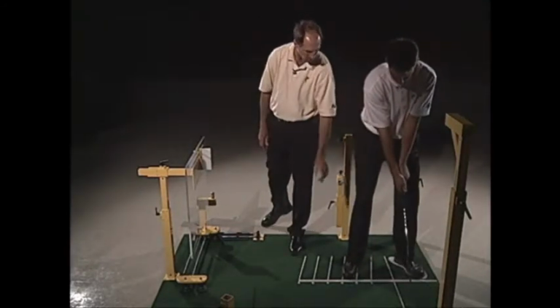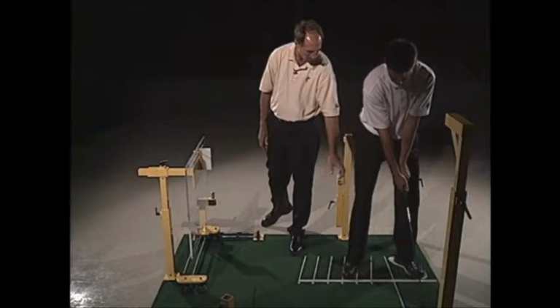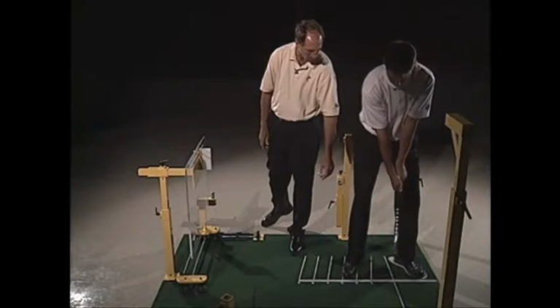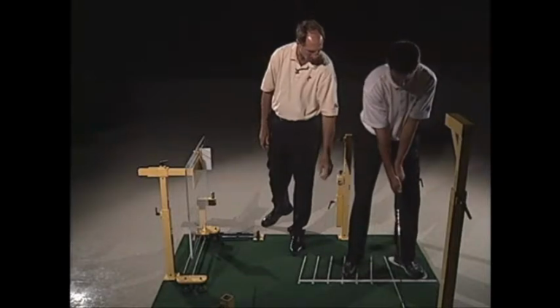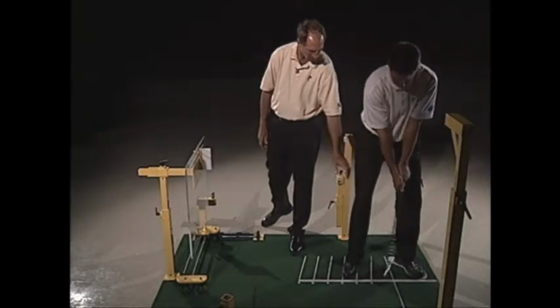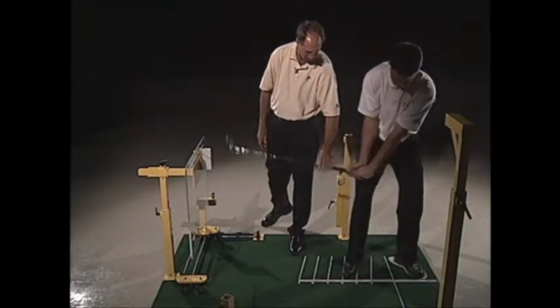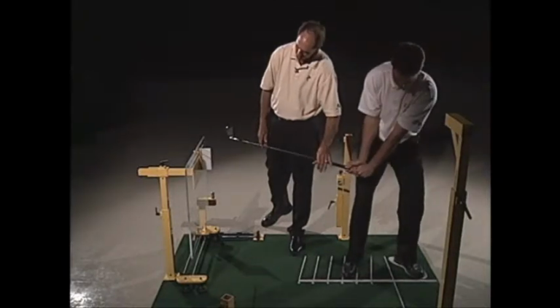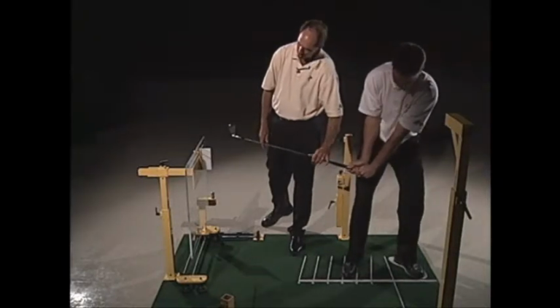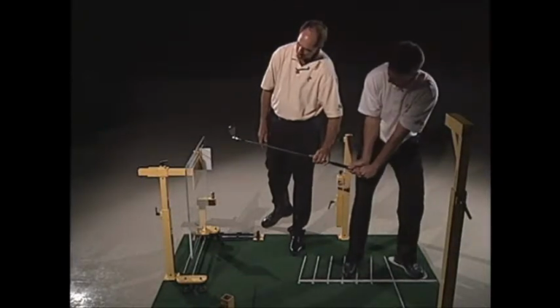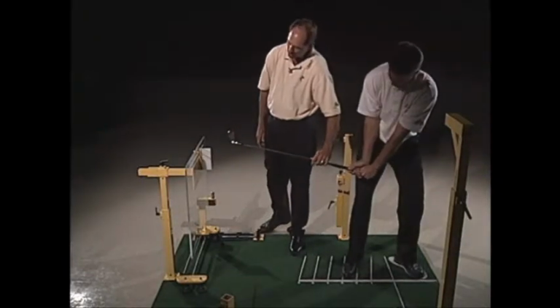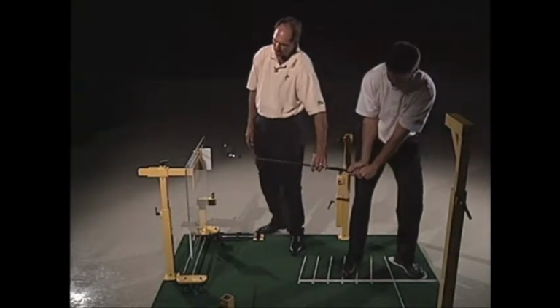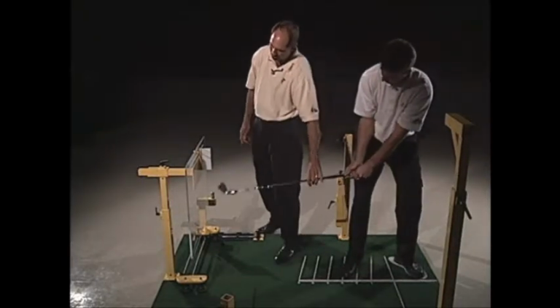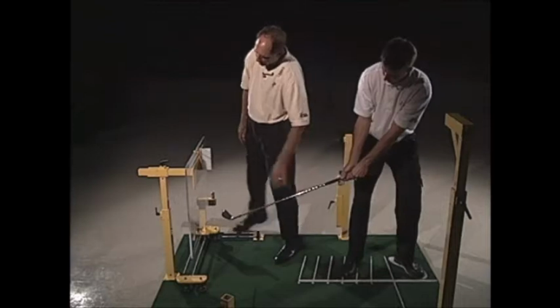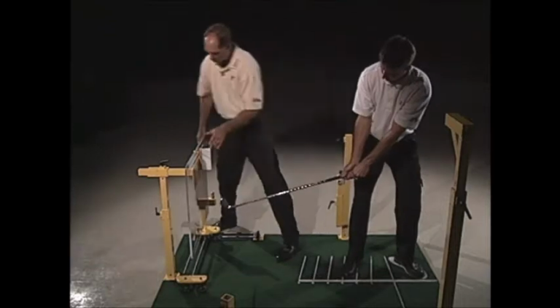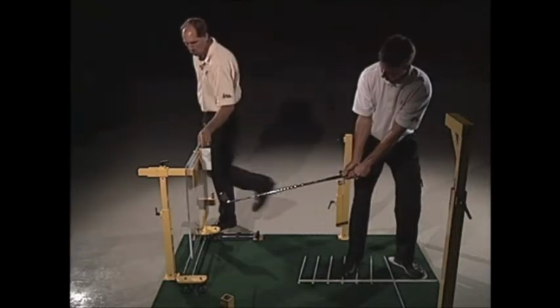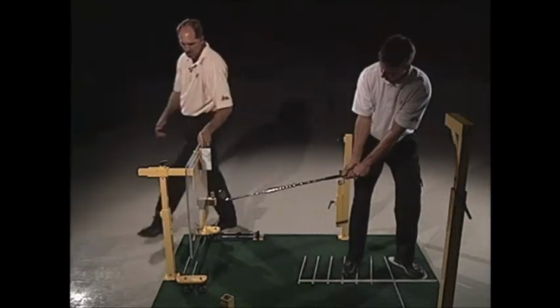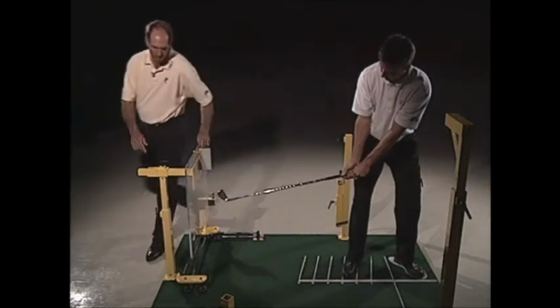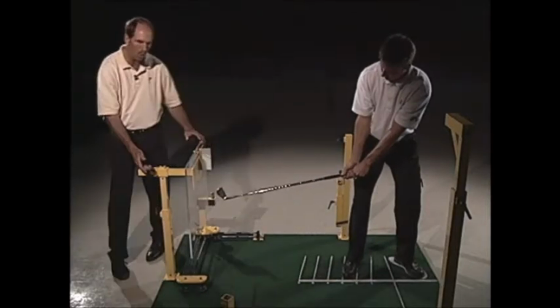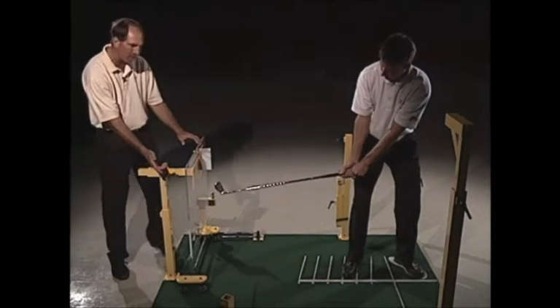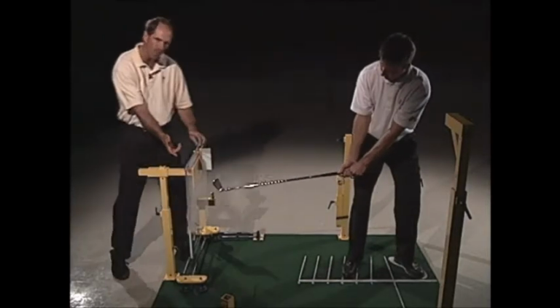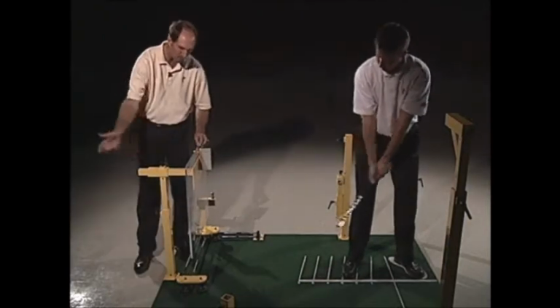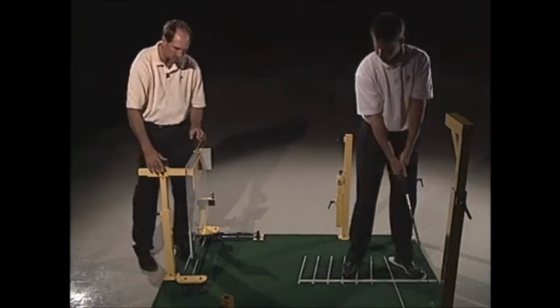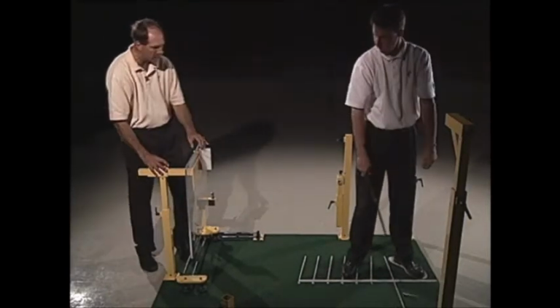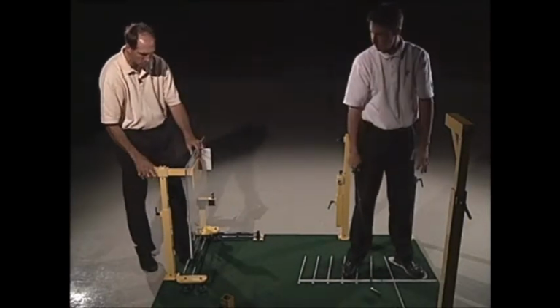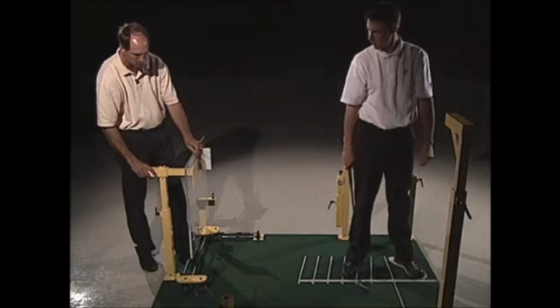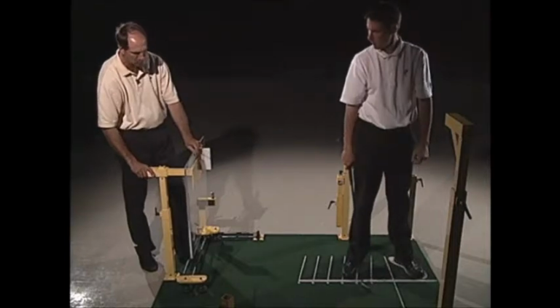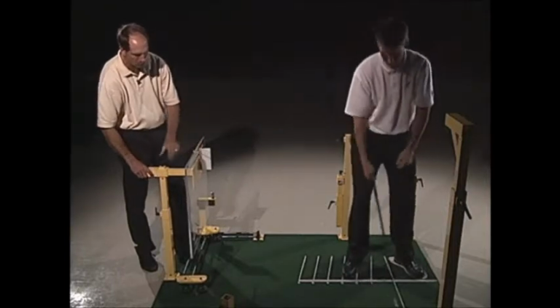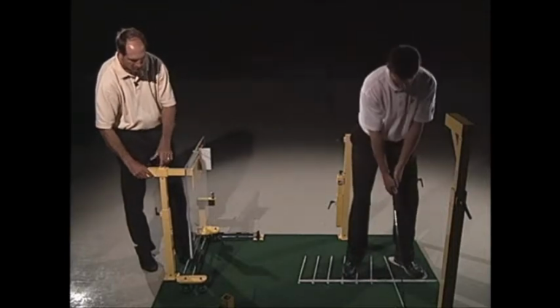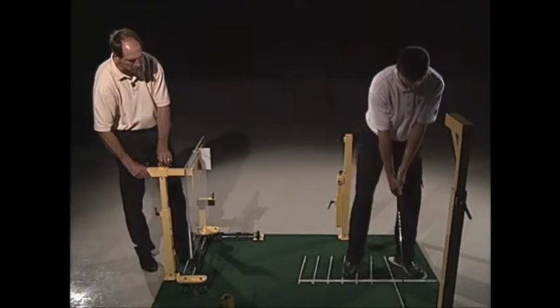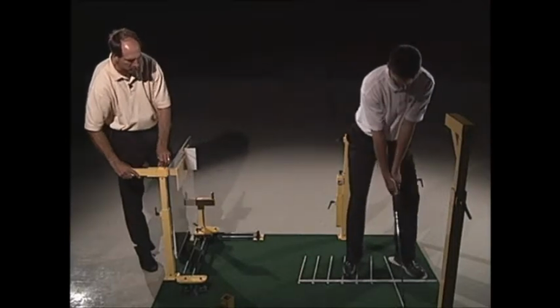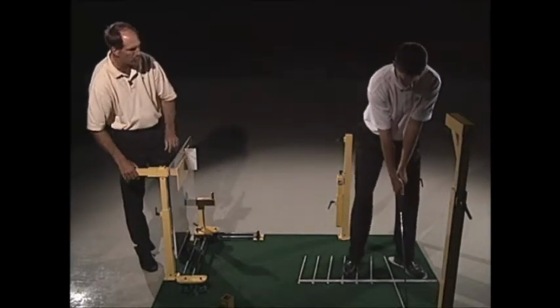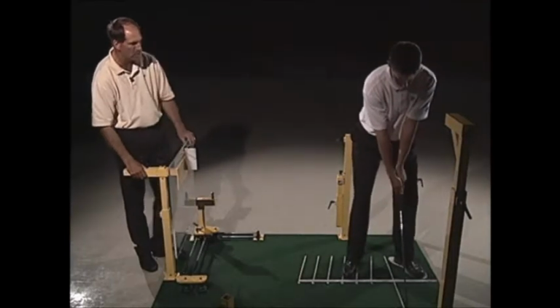Let's say you had somebody who hinged too early — go ahead and hinge it real early and get real narrow. What you could do here is place the wall where you wanted it: if you wanted the student to have more of a one-piece takeaway and not hinge the wrist, you could move the wall a little bit further away.